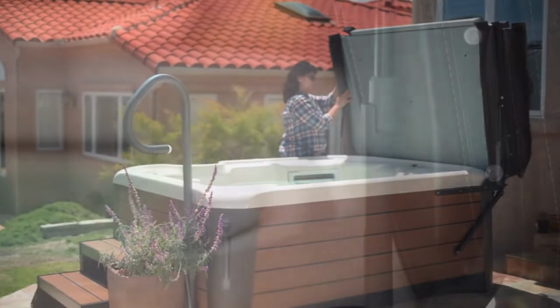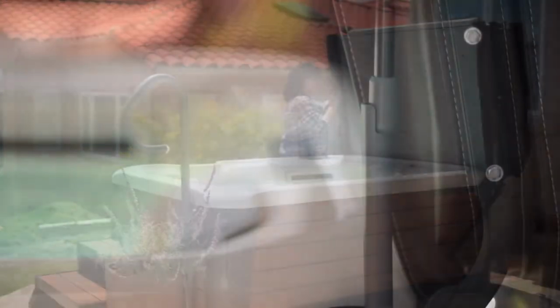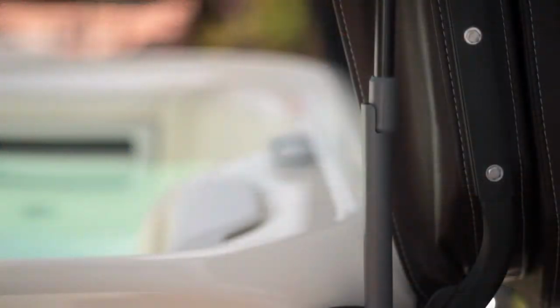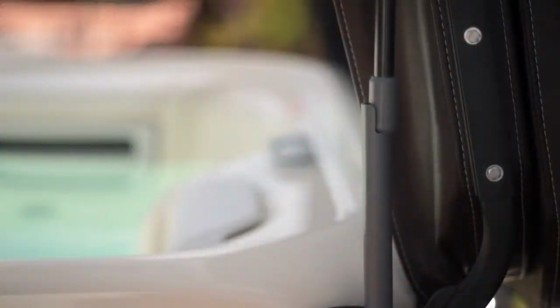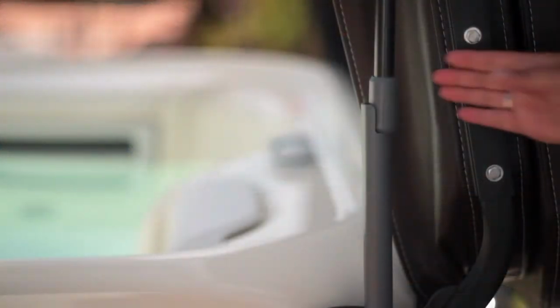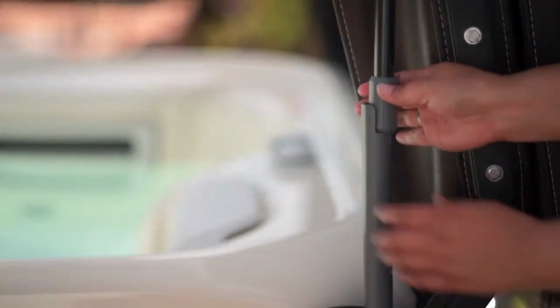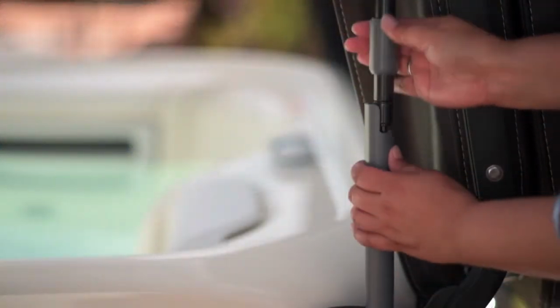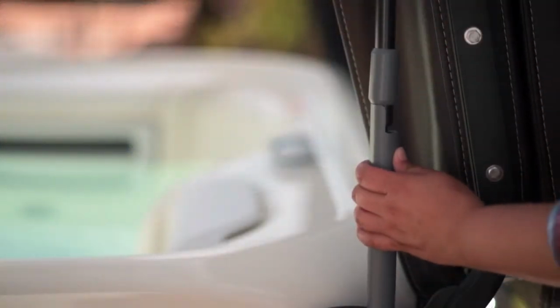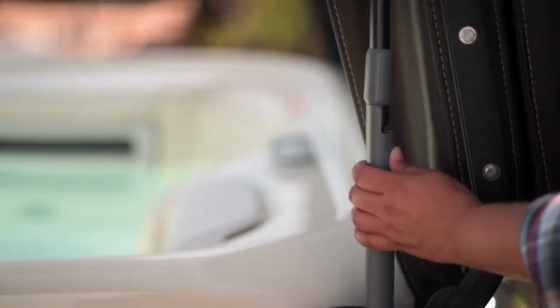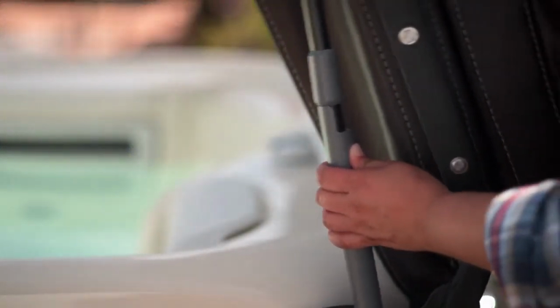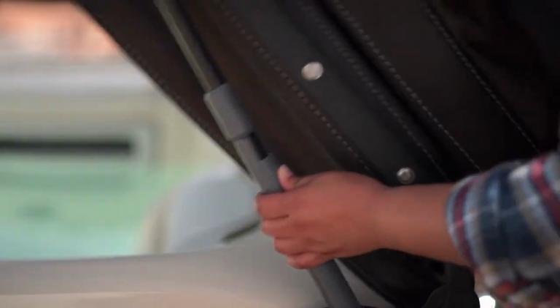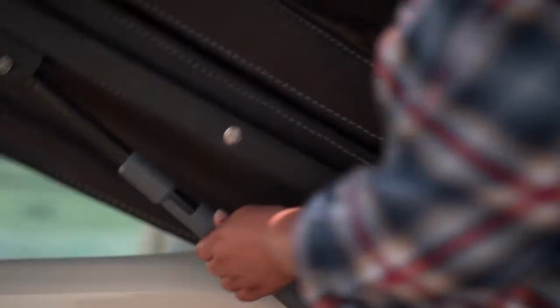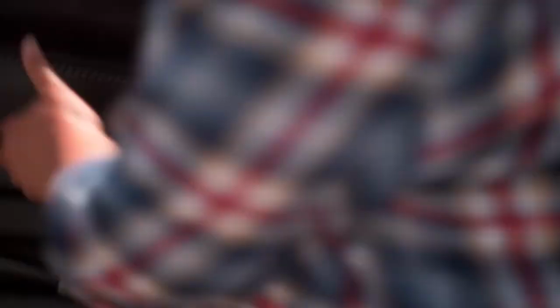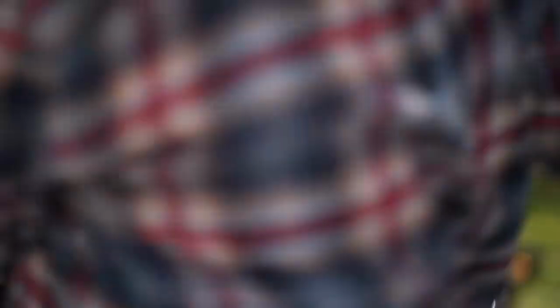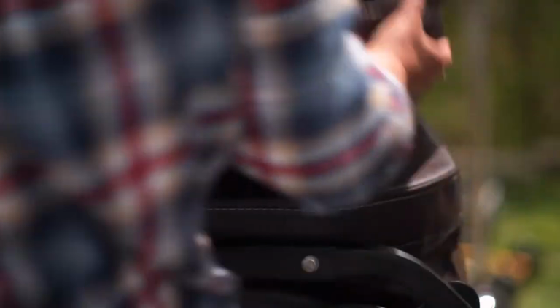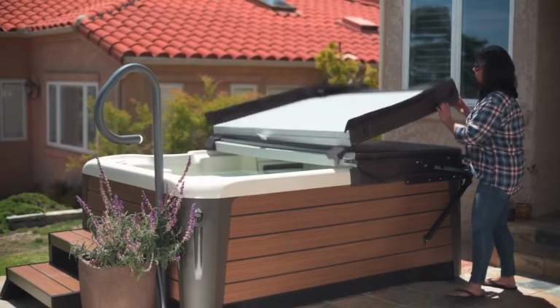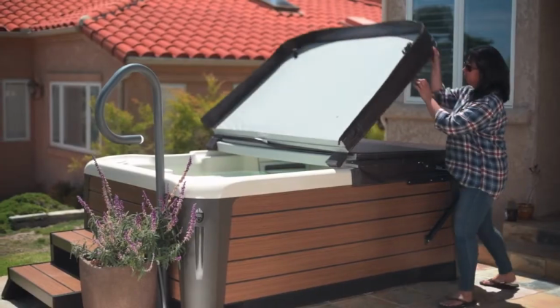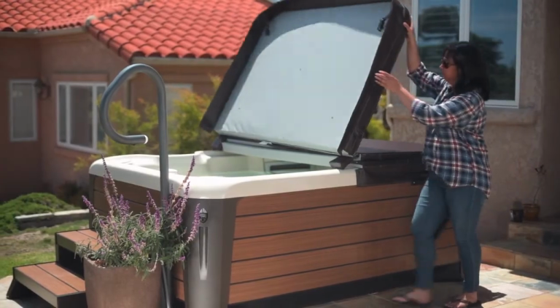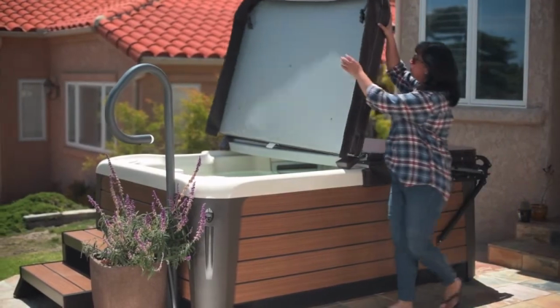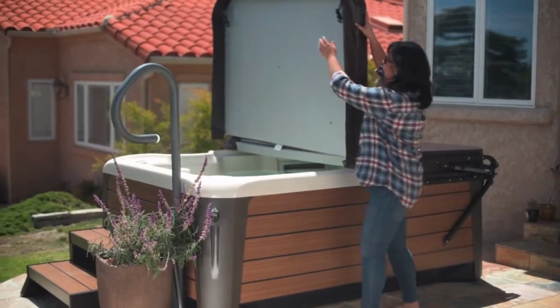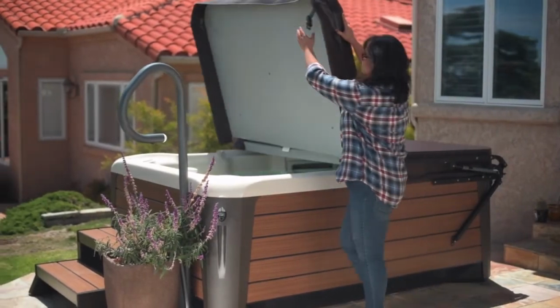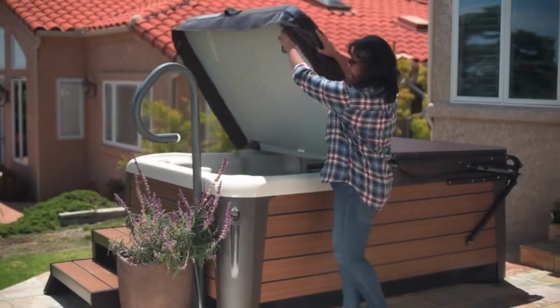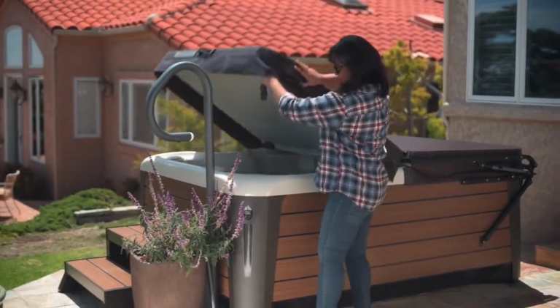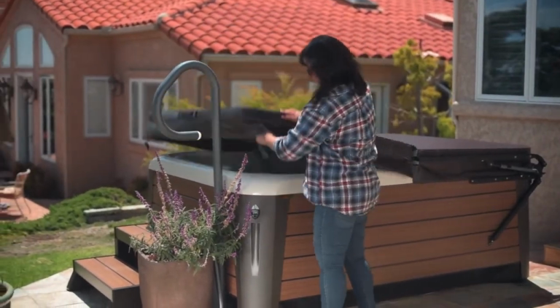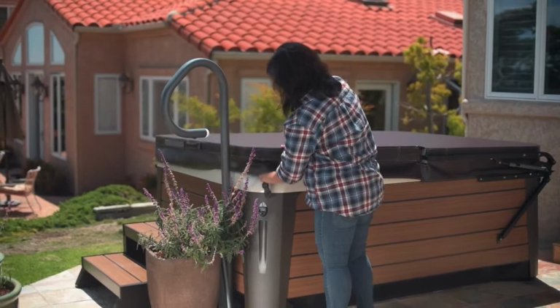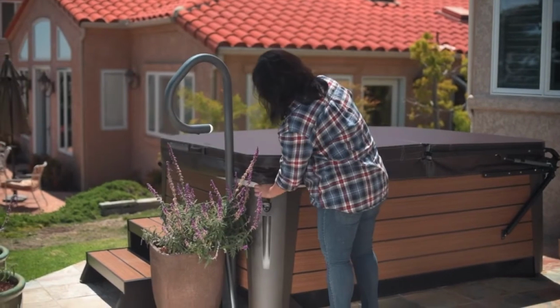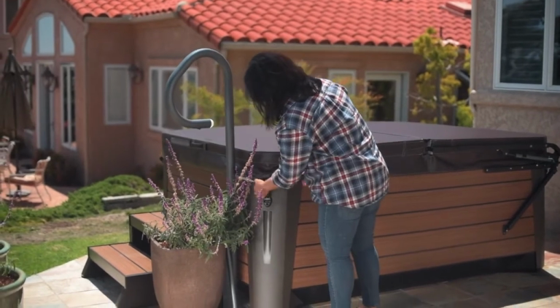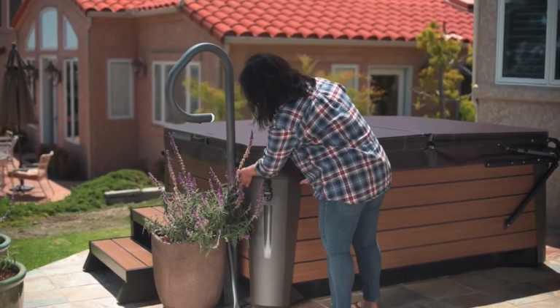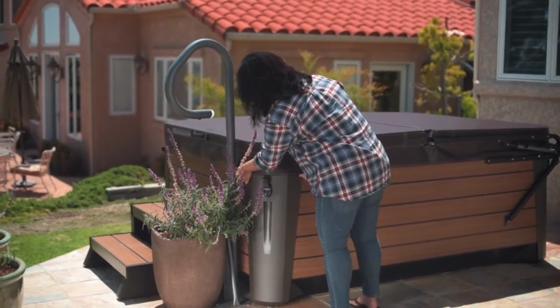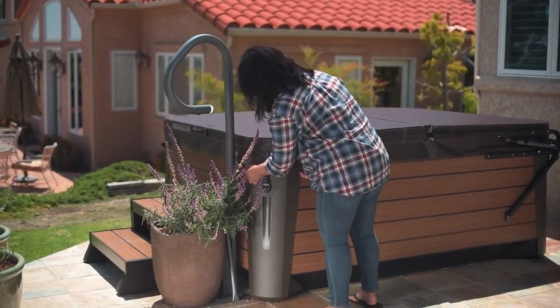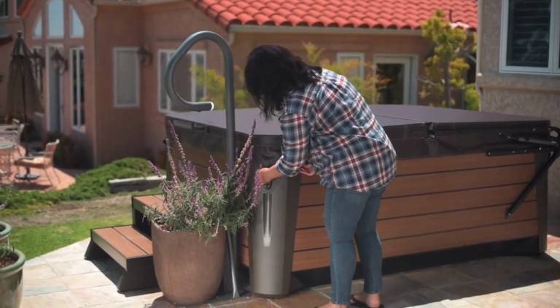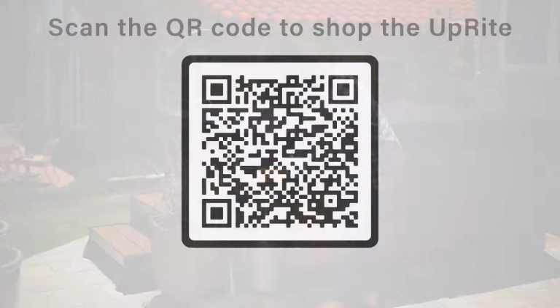When closing the cover, lift the plastic cylinder above the locking piece on the vertical arm and lower the cover. When you're finished using the hot tub, replace your cover and lock it.